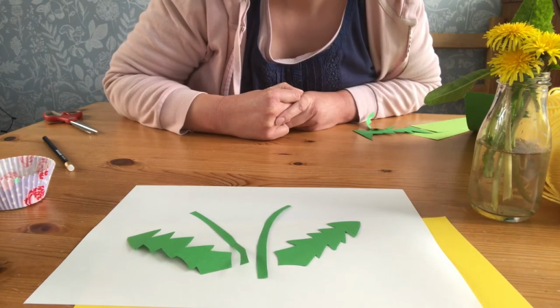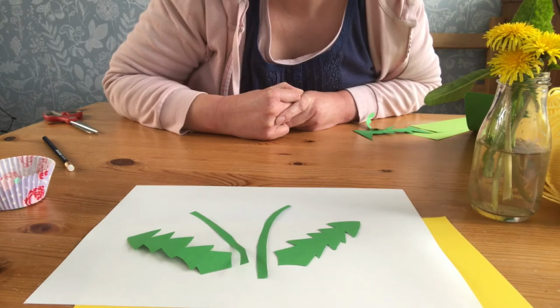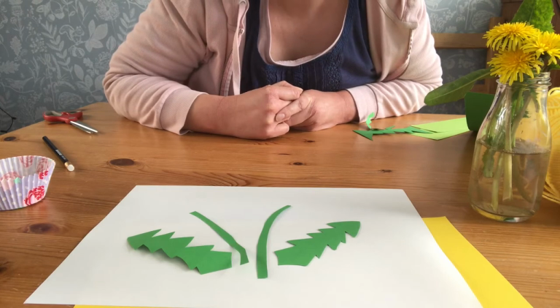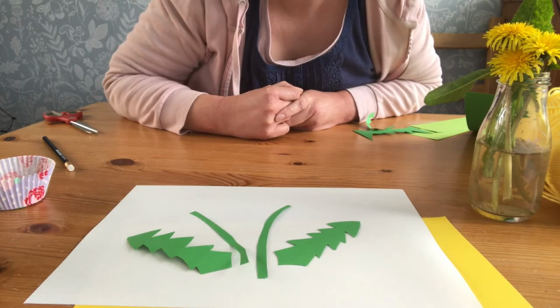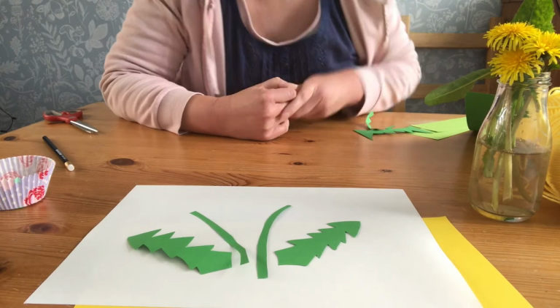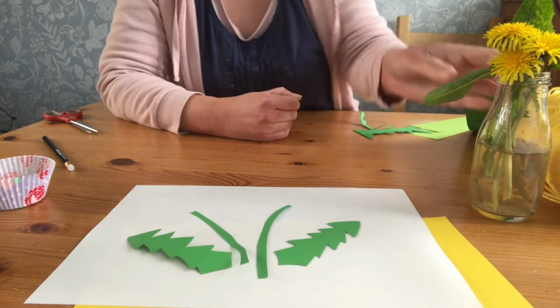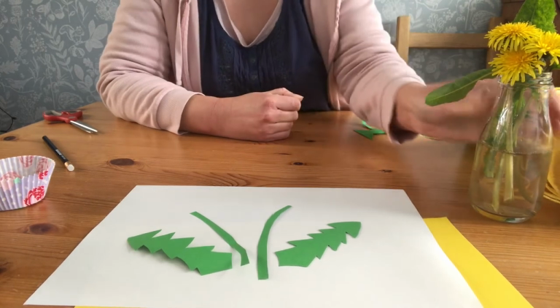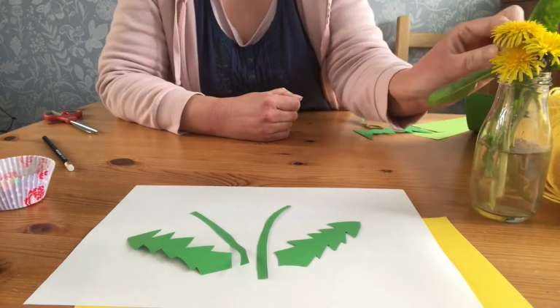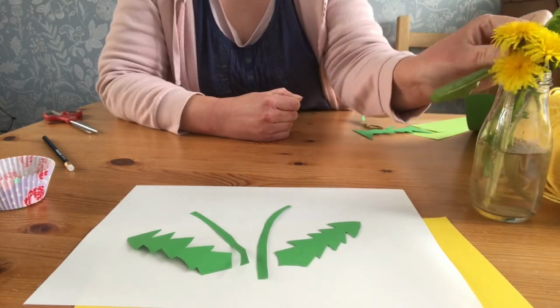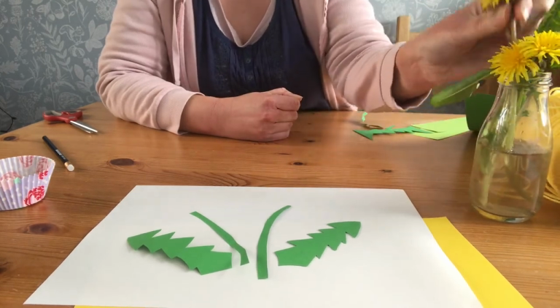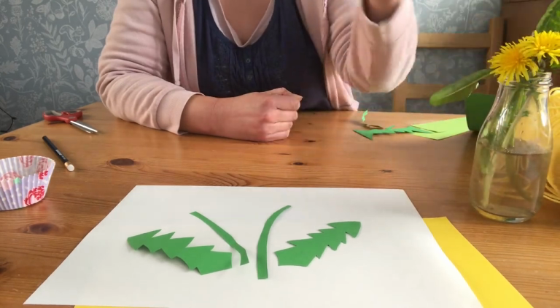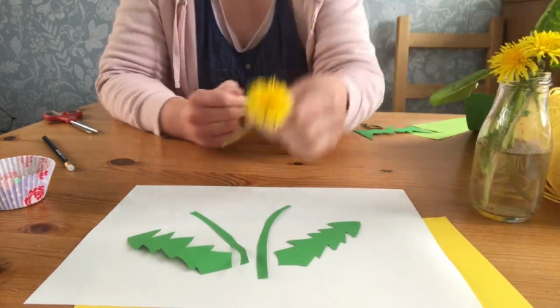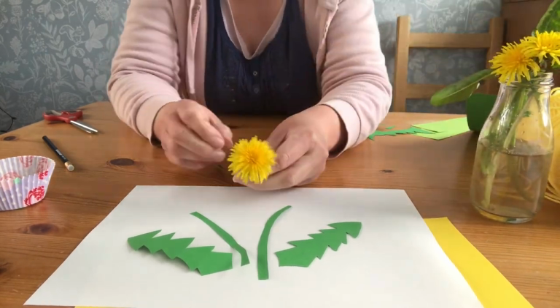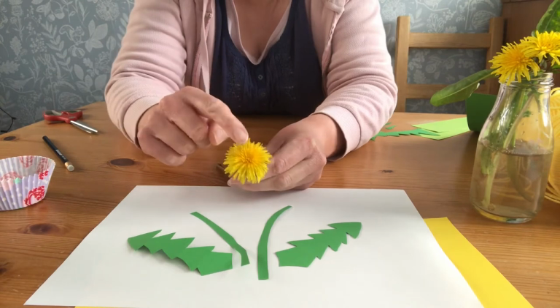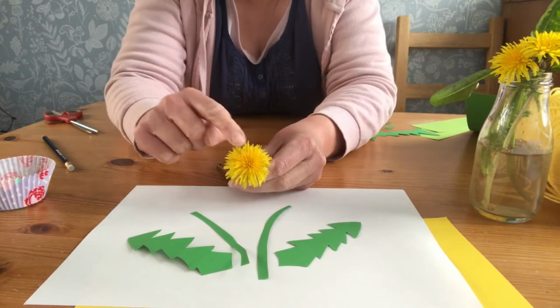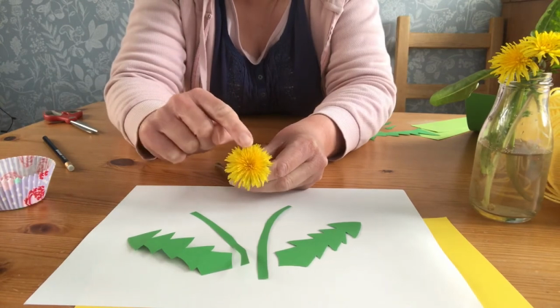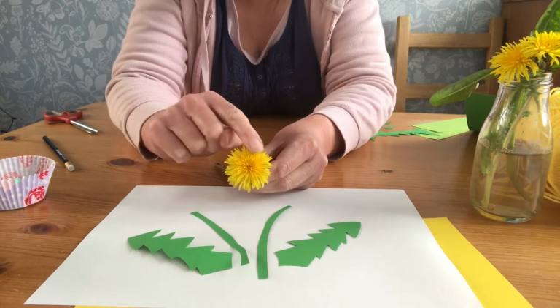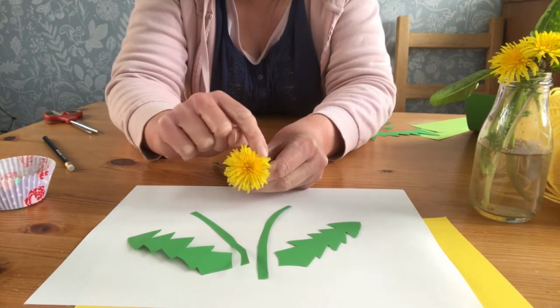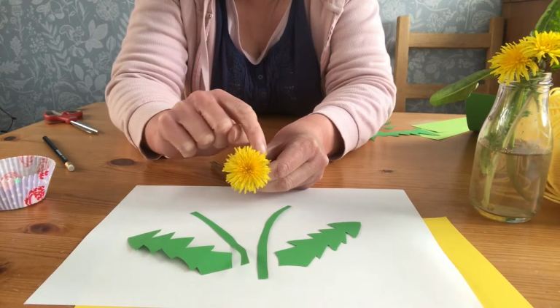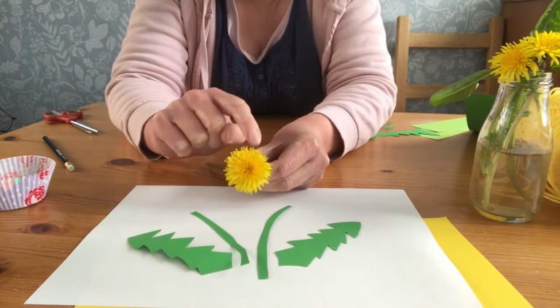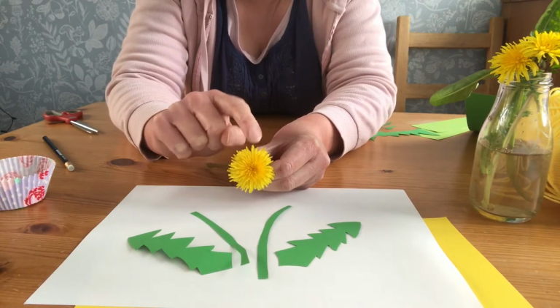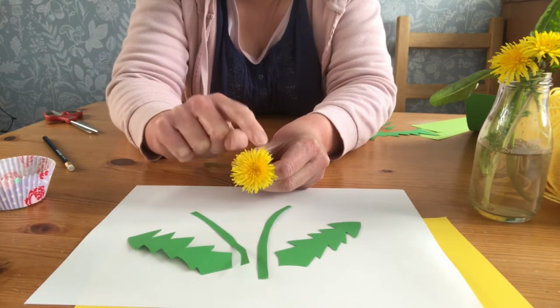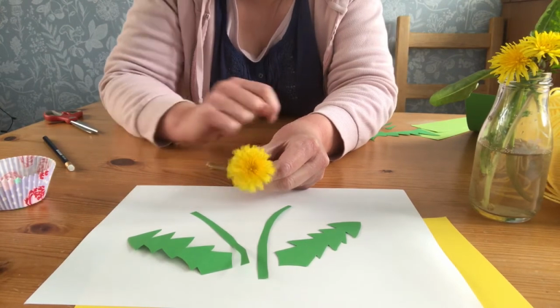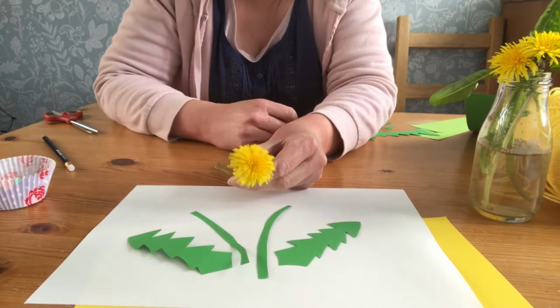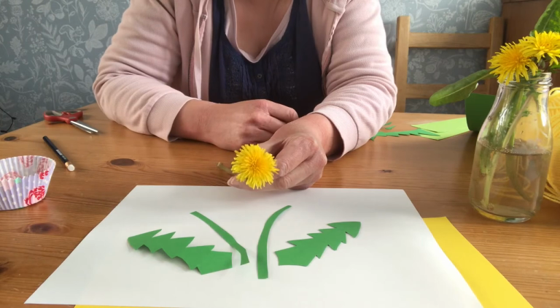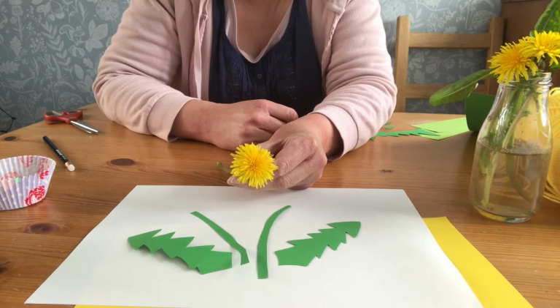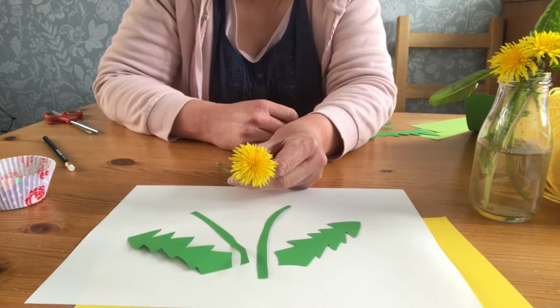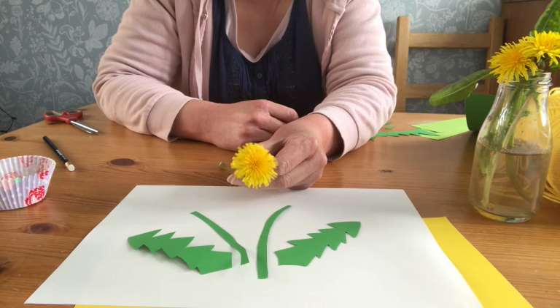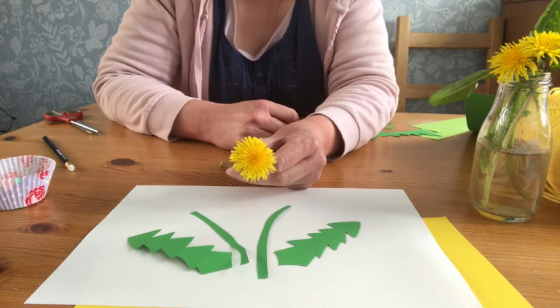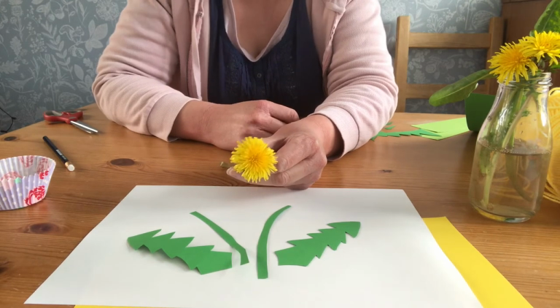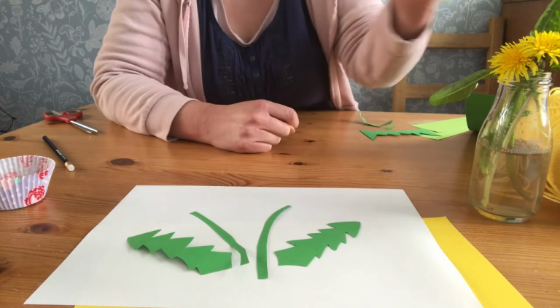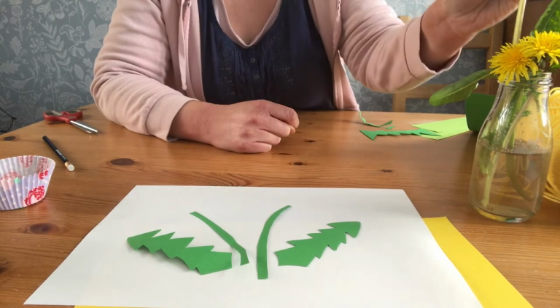Now there are lots of different ways that you can do the flower on a dandelion. If you have a look at one of these you'll see they're made up of lots and lots of long thin petals. I've got a few different suggestions for how you might want to make your petals on your dandelion, depending on the things you've got at home.